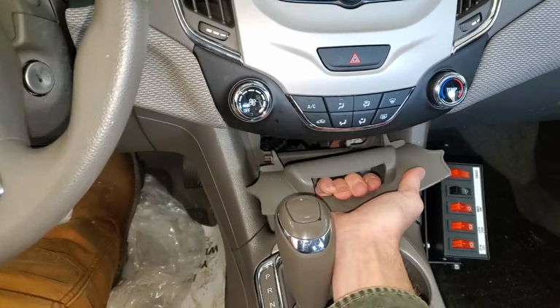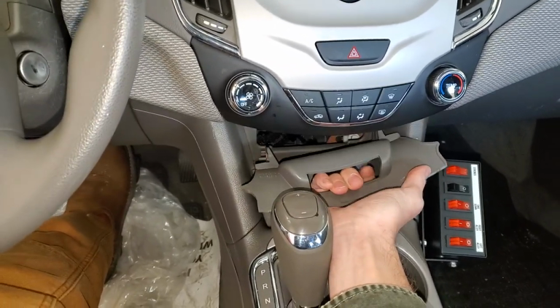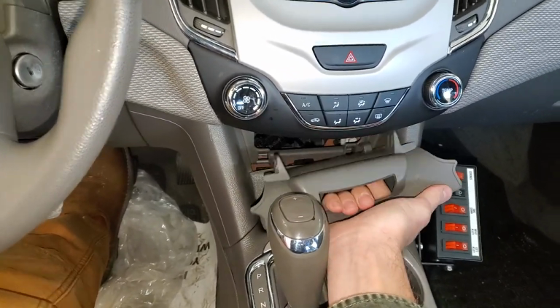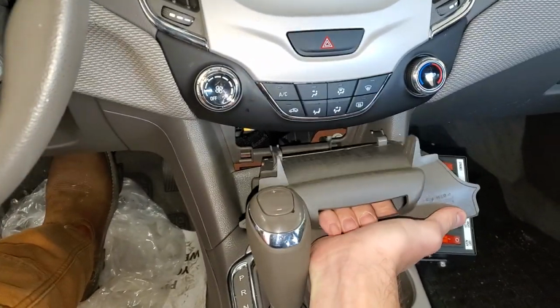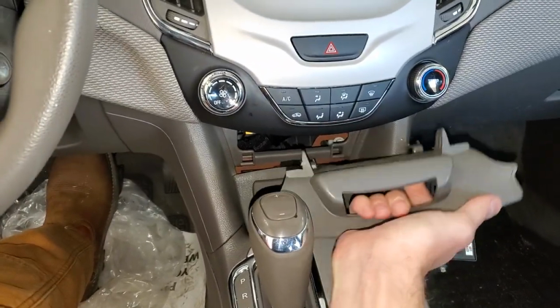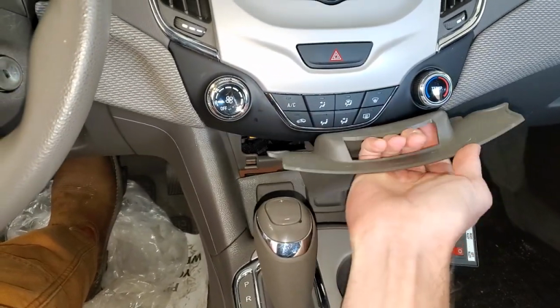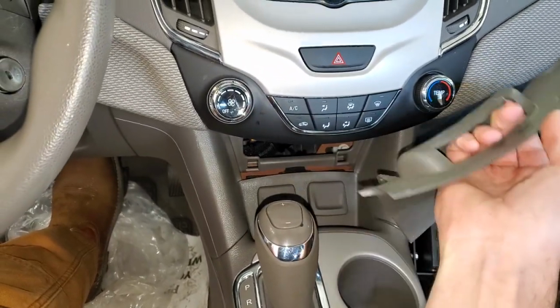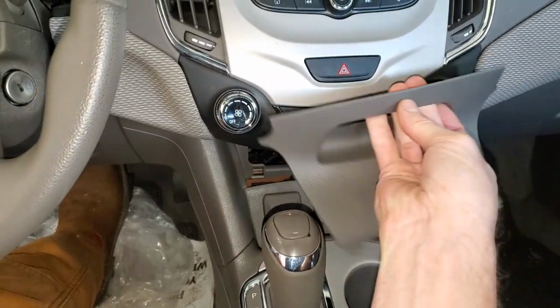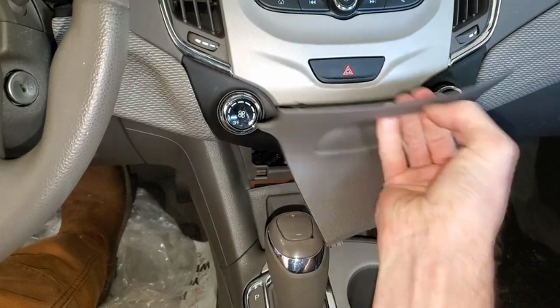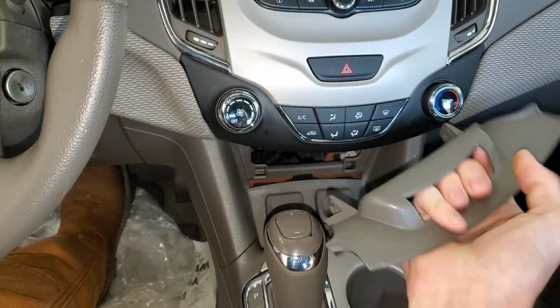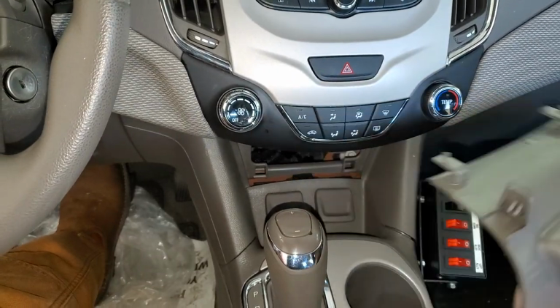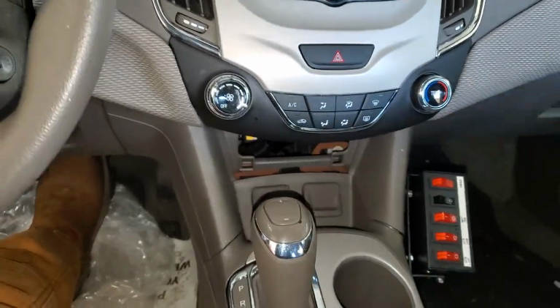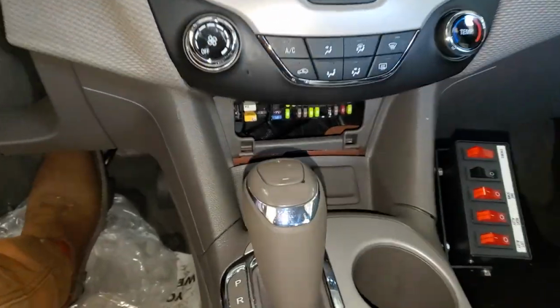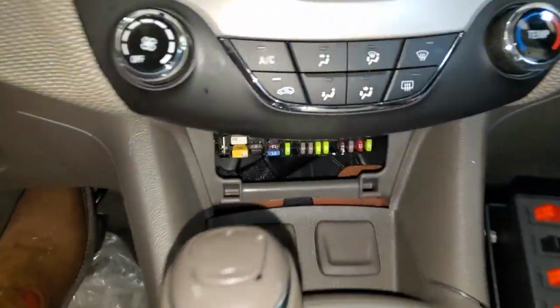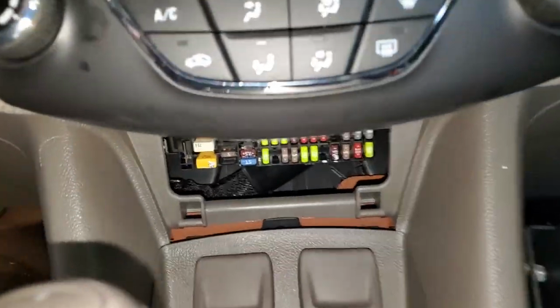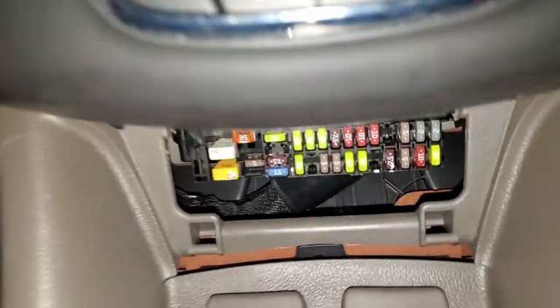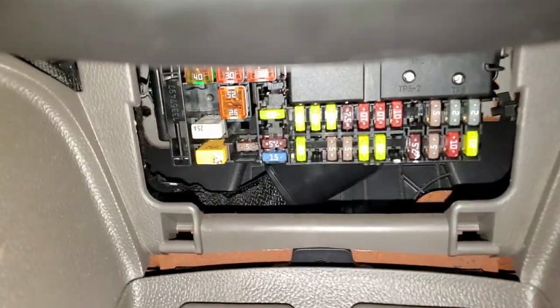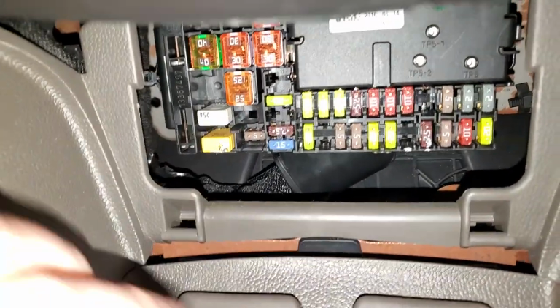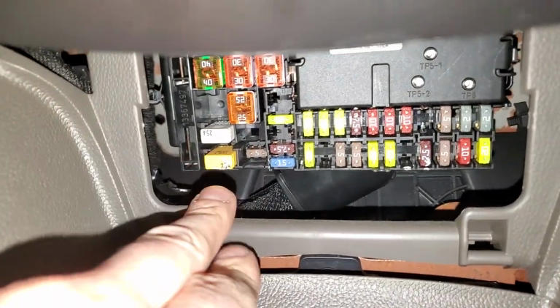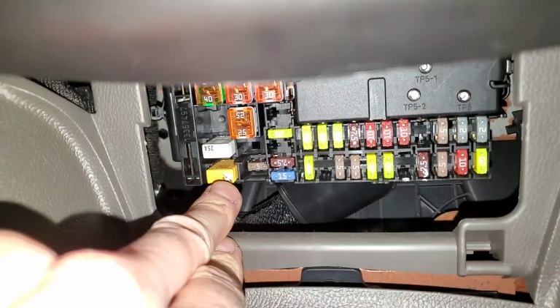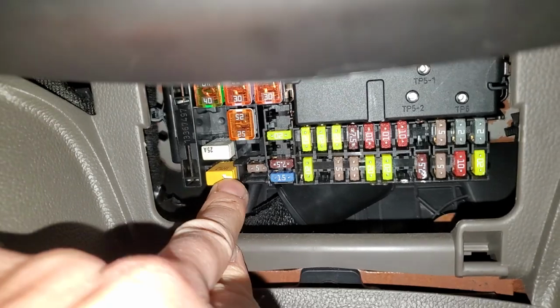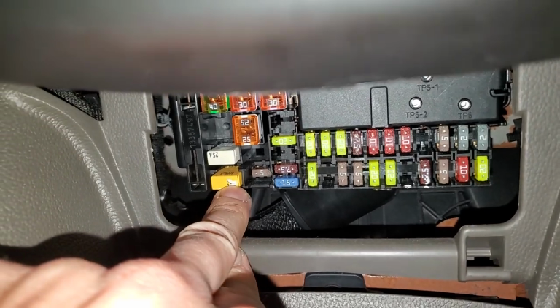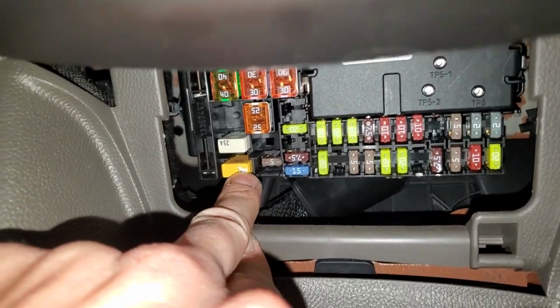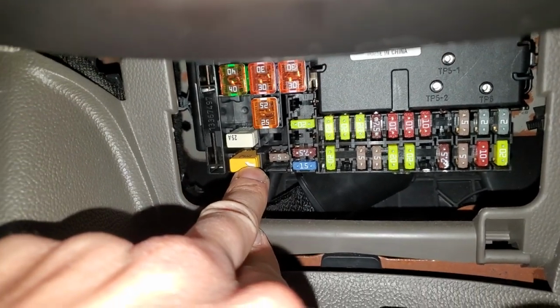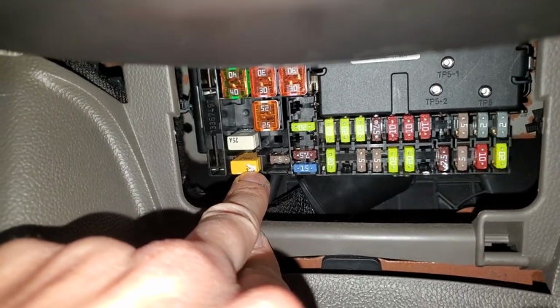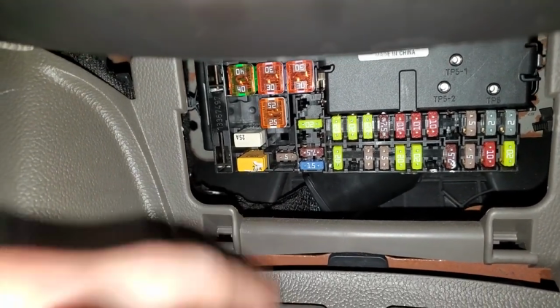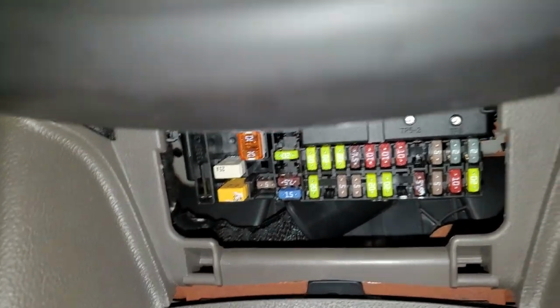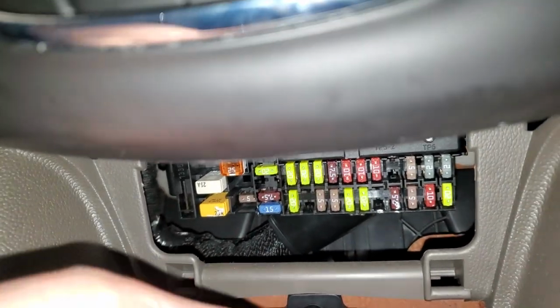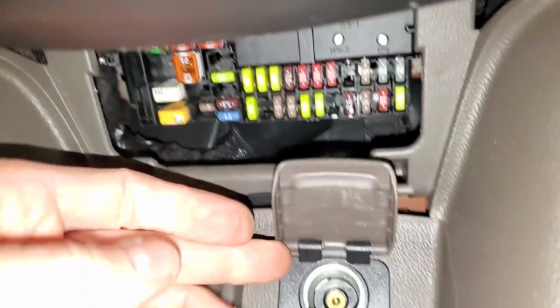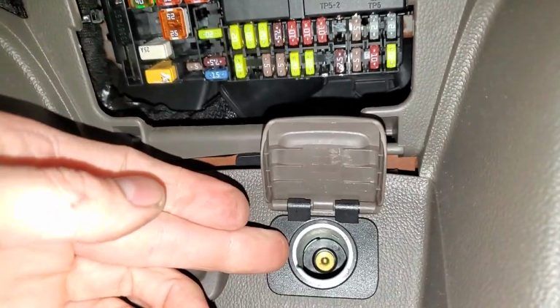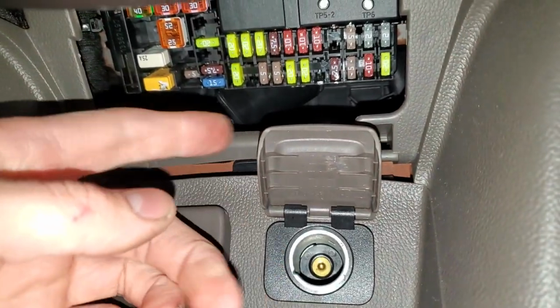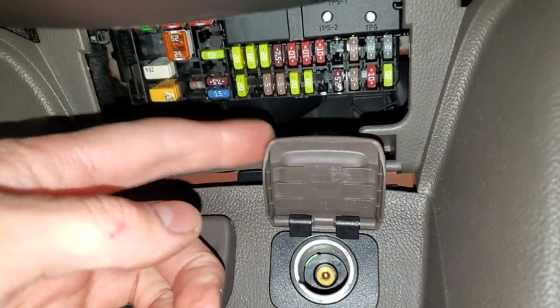The first fuses for you to check are going to be in this cover right here. You just pull this down and it pops out. This 20 amp right here is actually a circuit breaker, and that is going to be for your front power outlet right there.